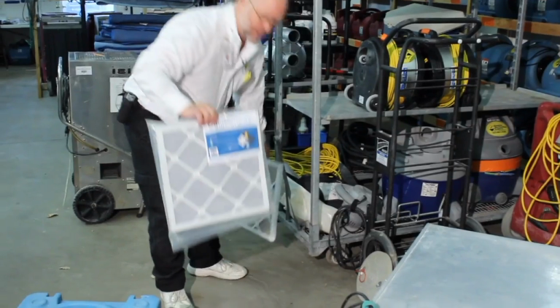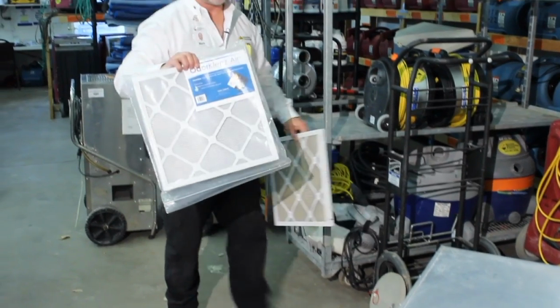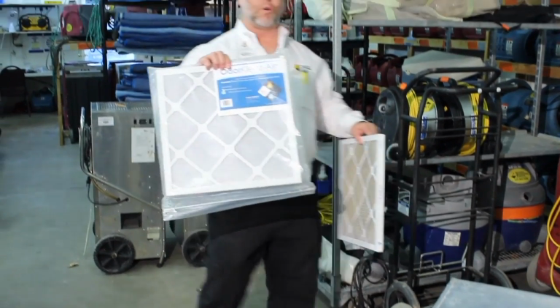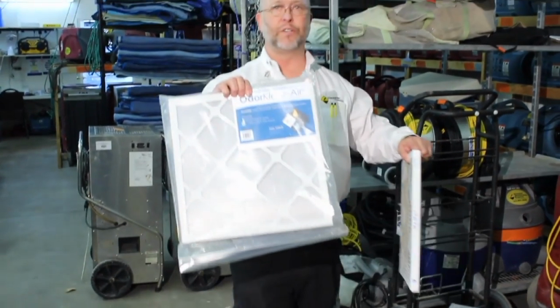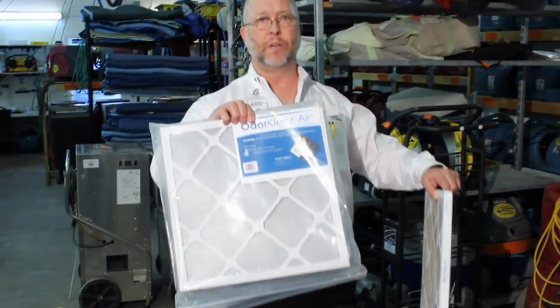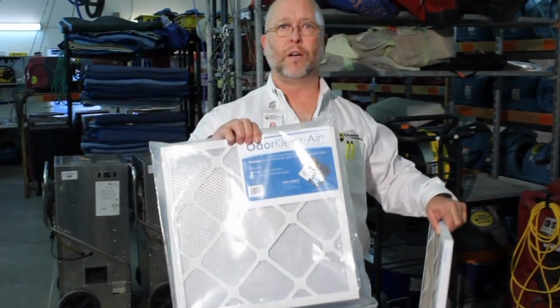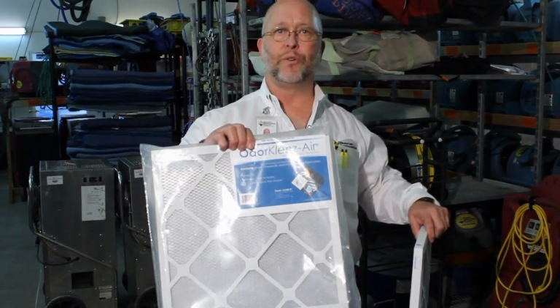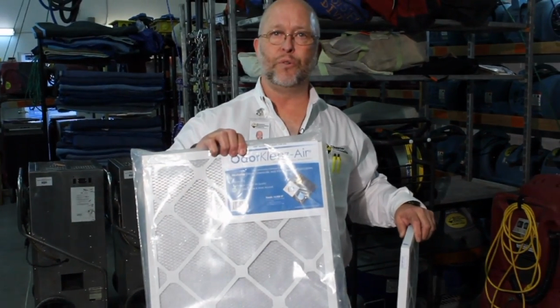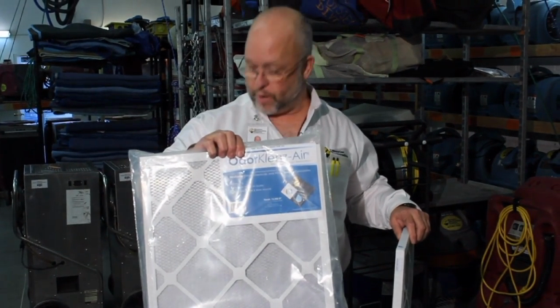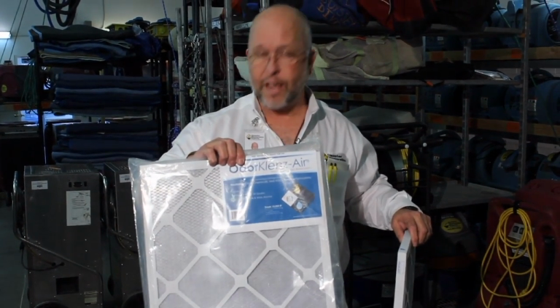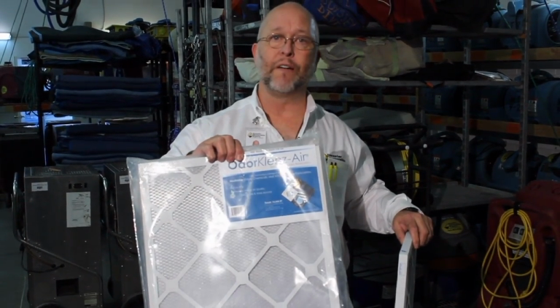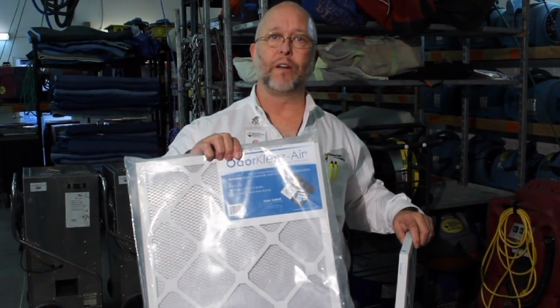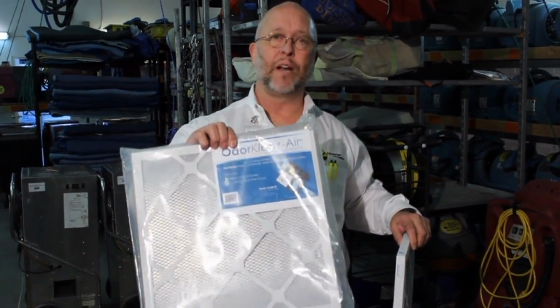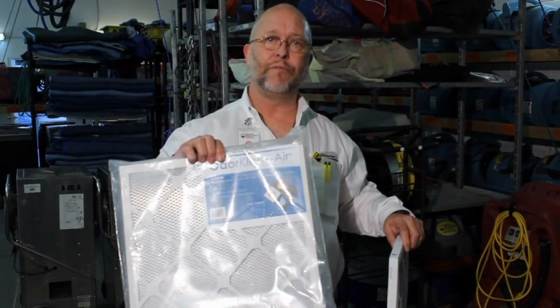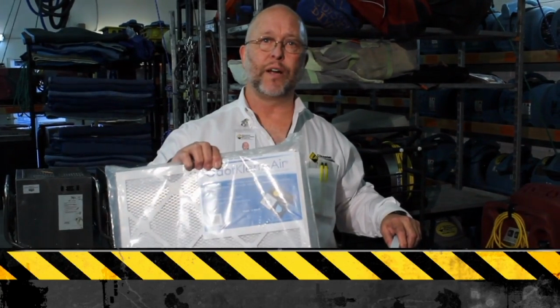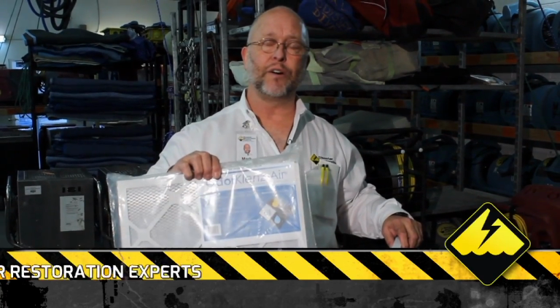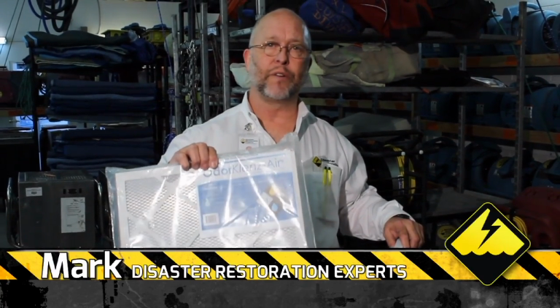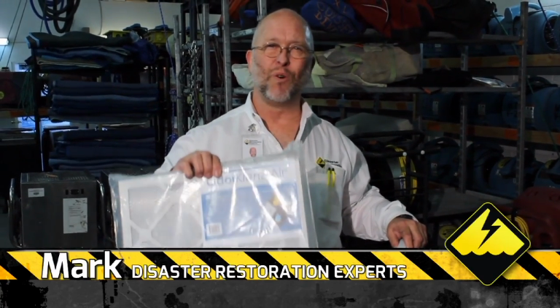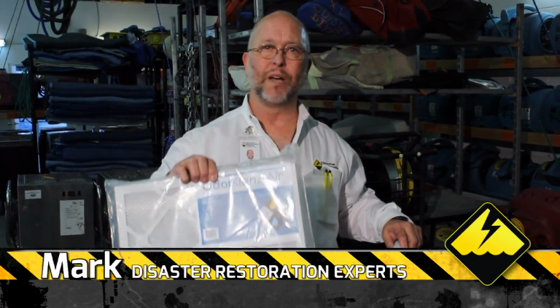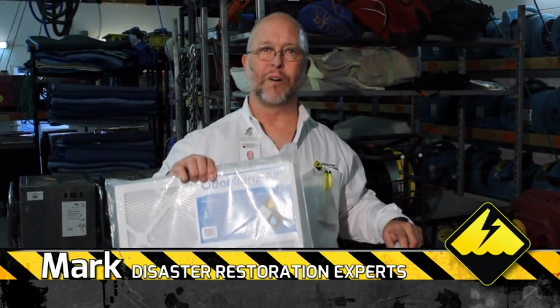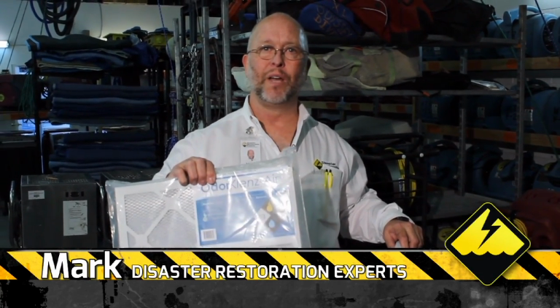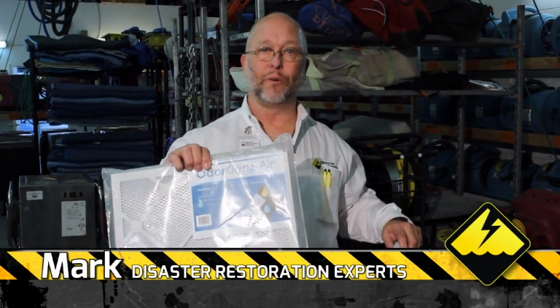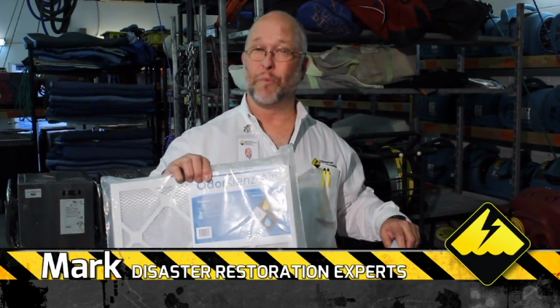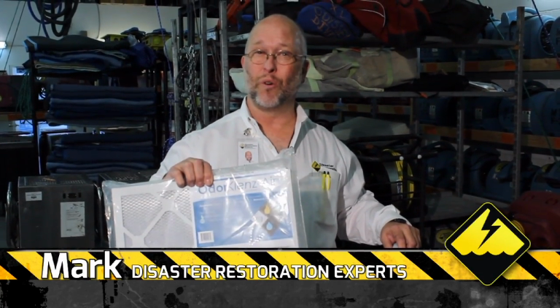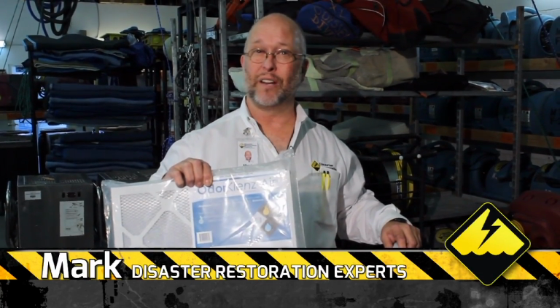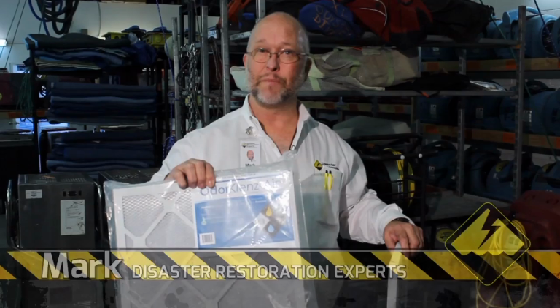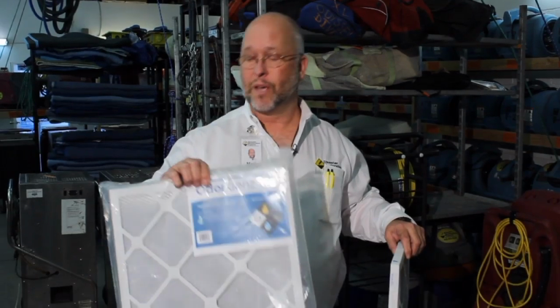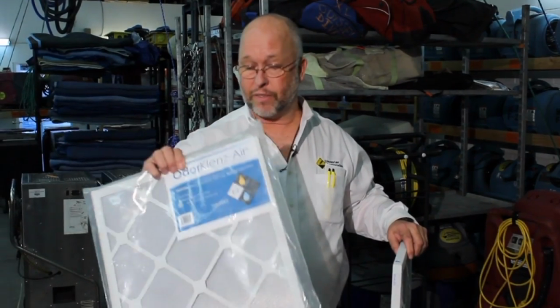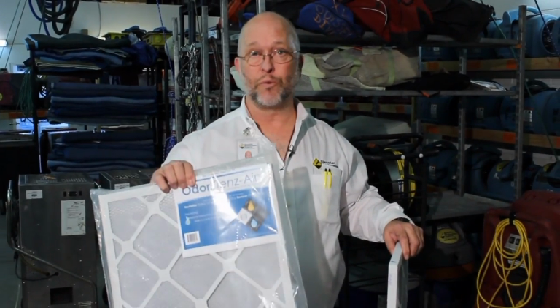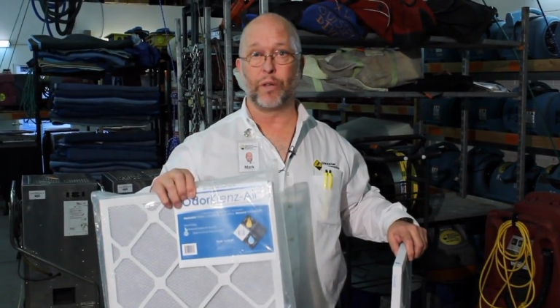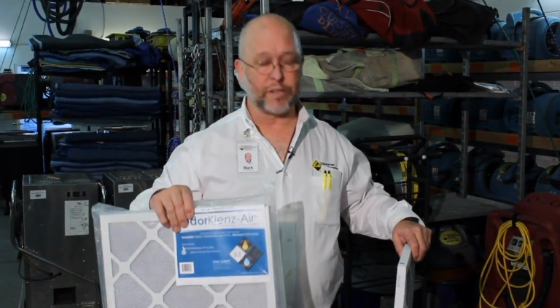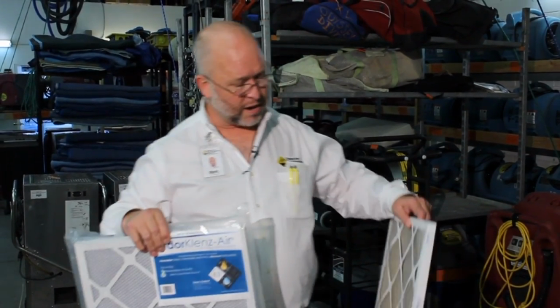This is a charcoal filter that you can use with this HEPA 500, and it'll actually filter out the air. So if you've got a moldy, musty problem that requires some odor cleaning at the same time, this works really, really well. It's a nice add-on.